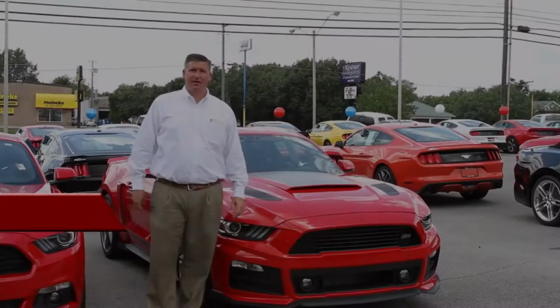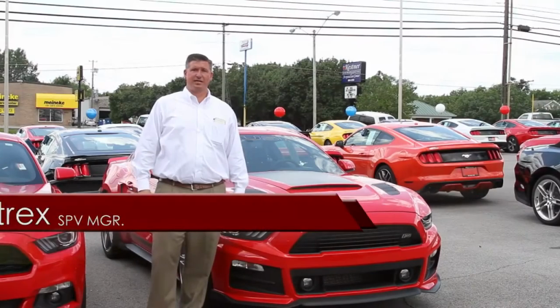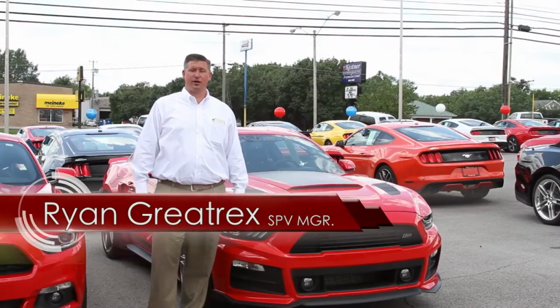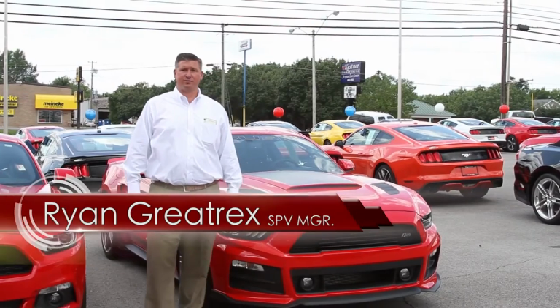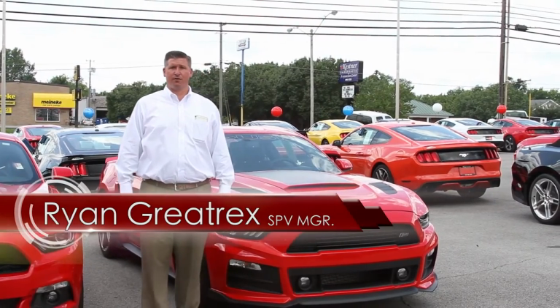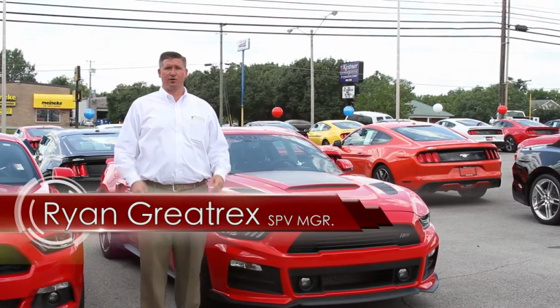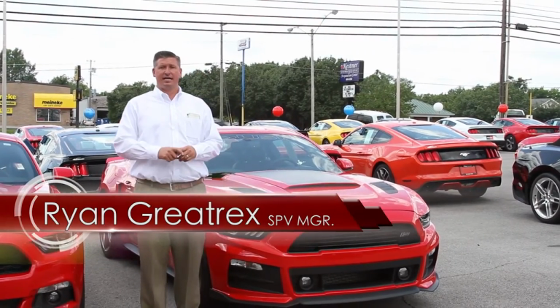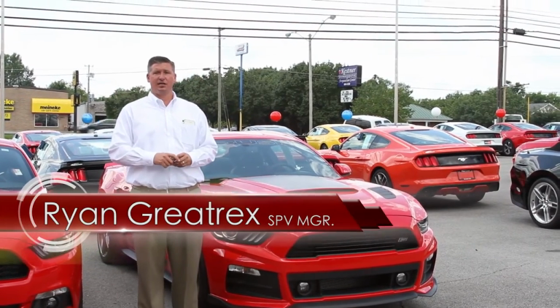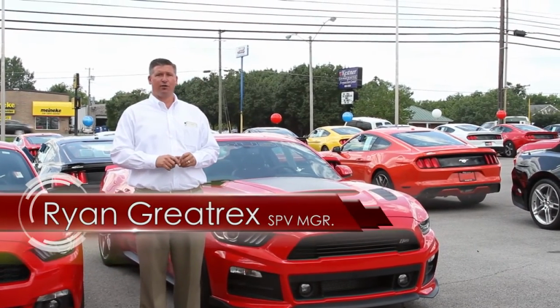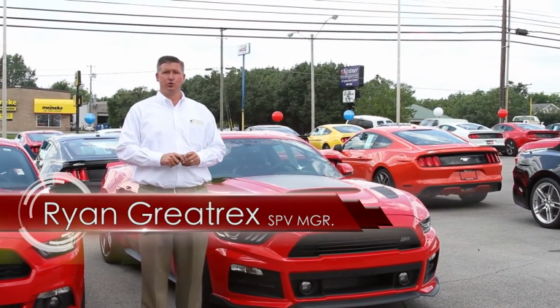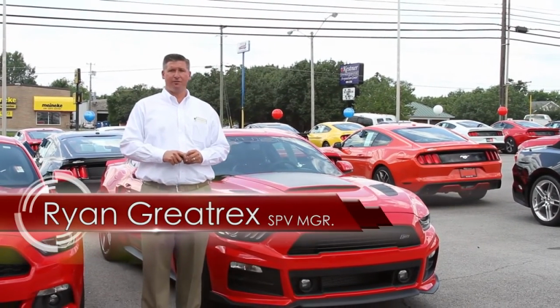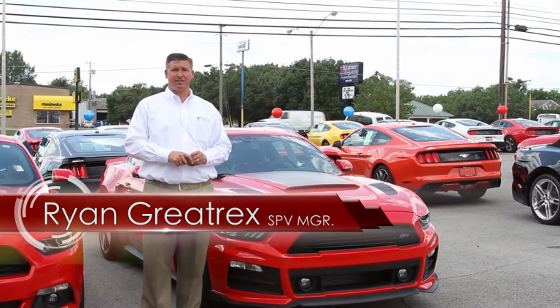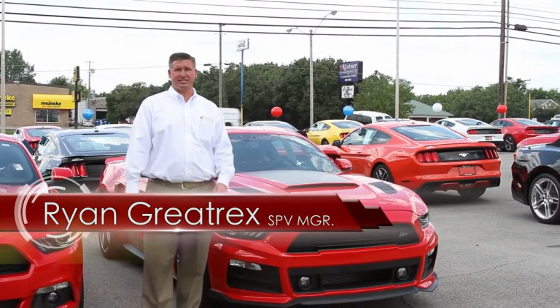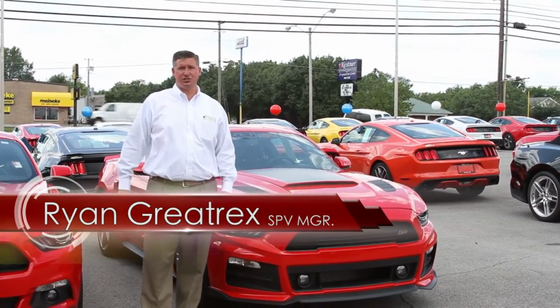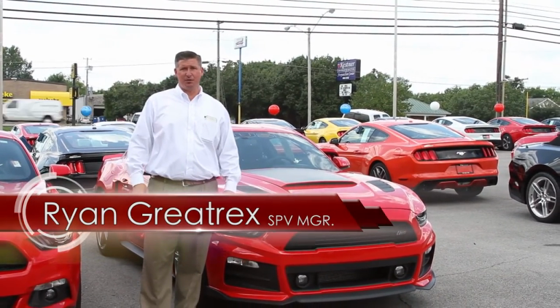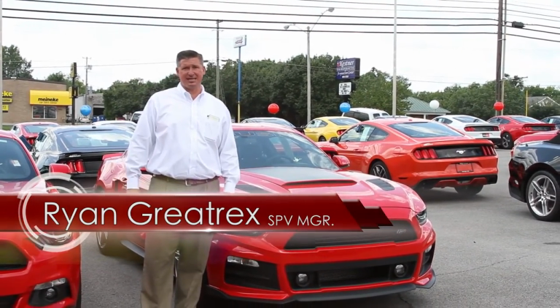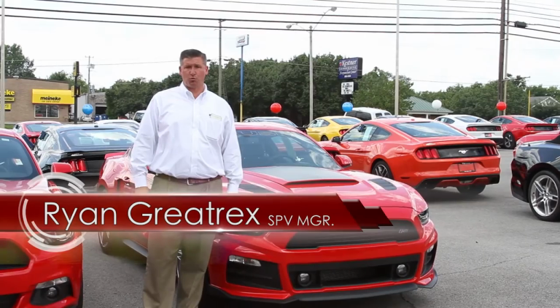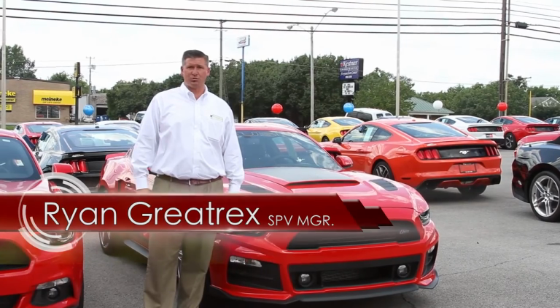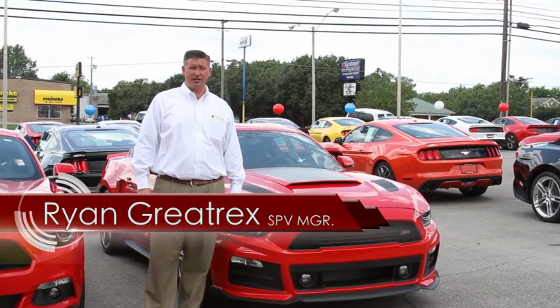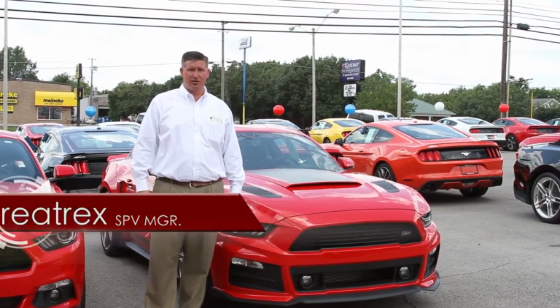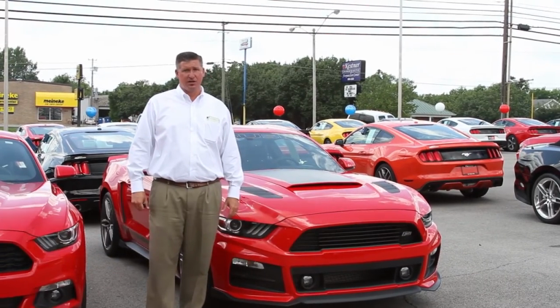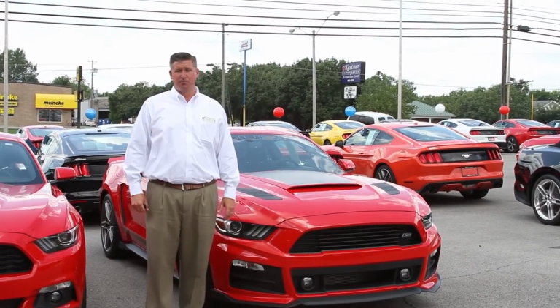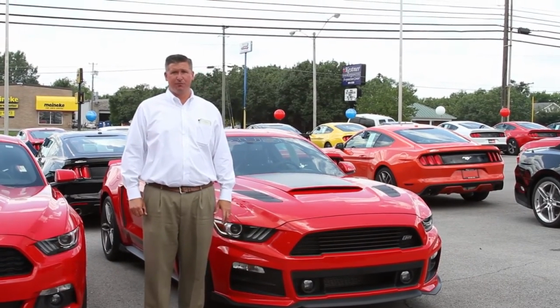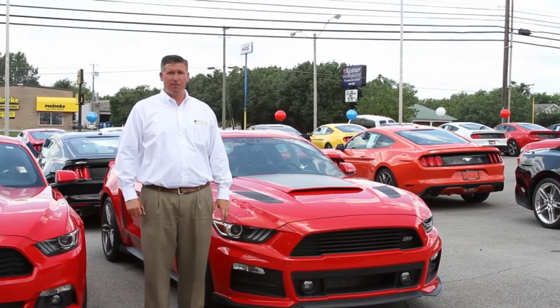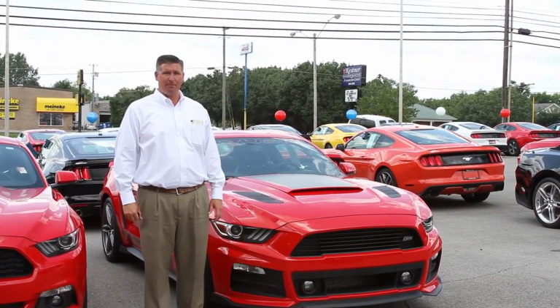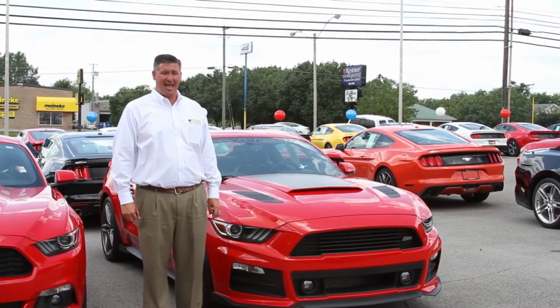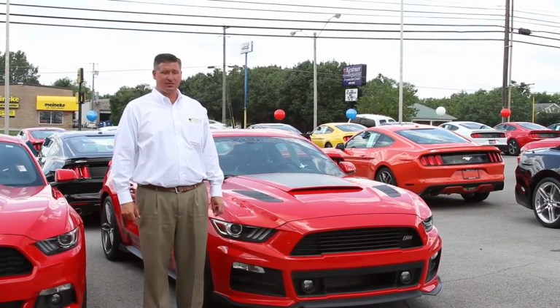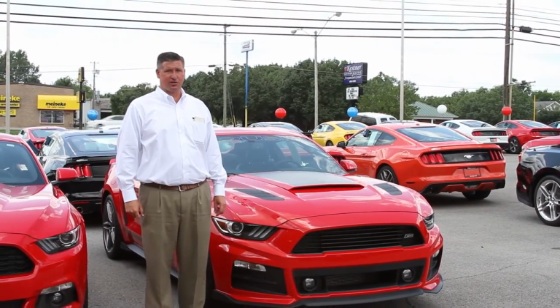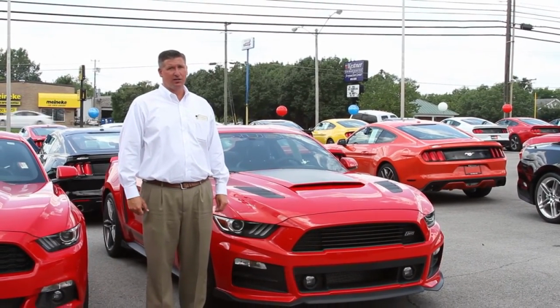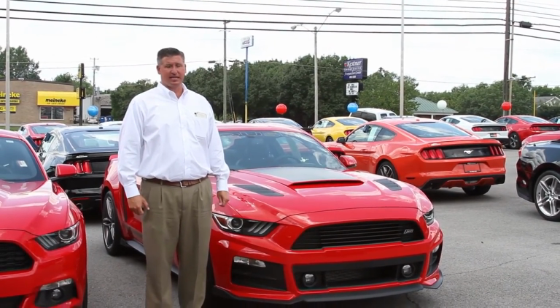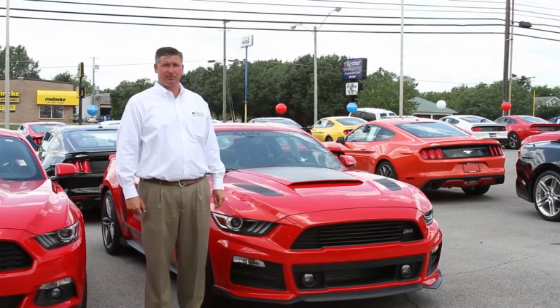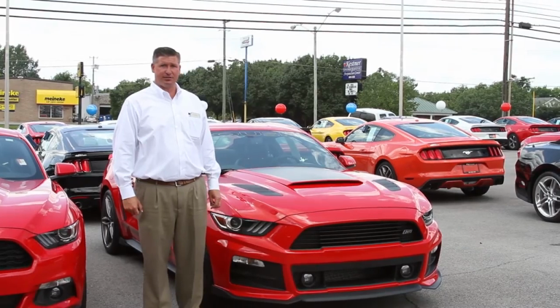Hey guys, Ryan Graytricks, Ford of Murfreesboro, taking a look at one of our new 2015 Stage 2 Mustangs. It's race red in color with beautiful matte black accents on this car. Let's take a look at some of these features.